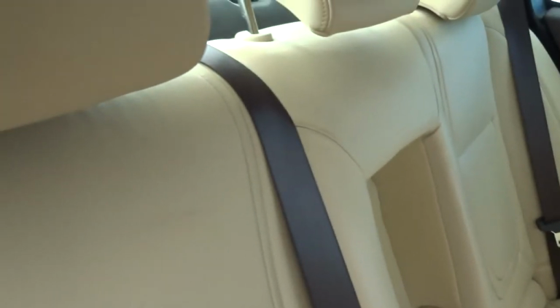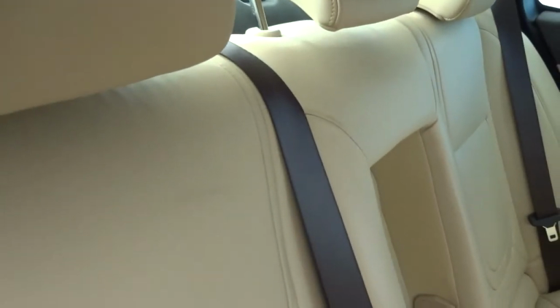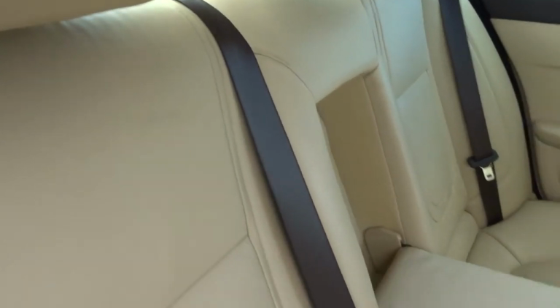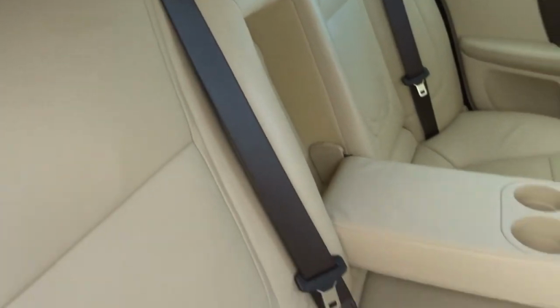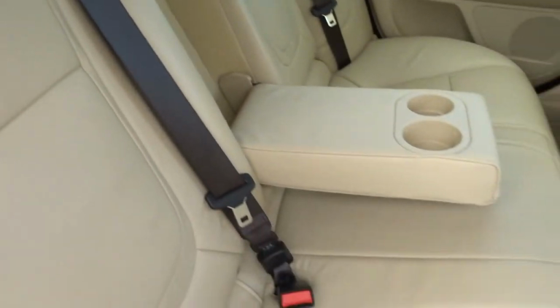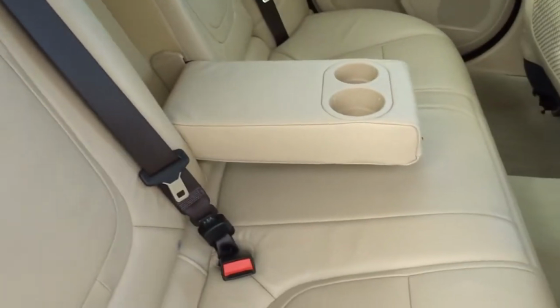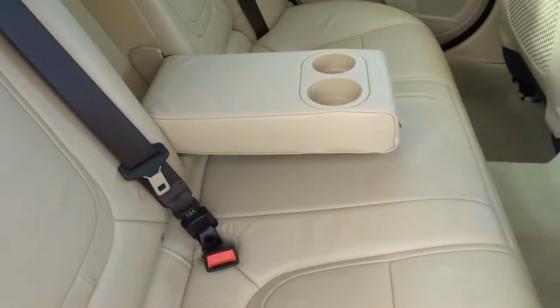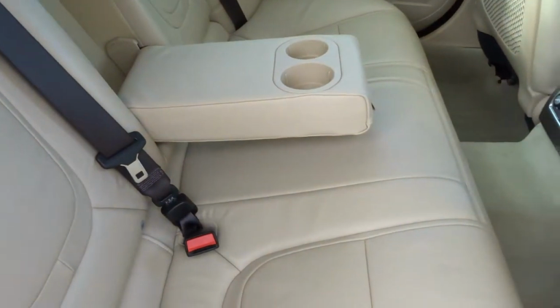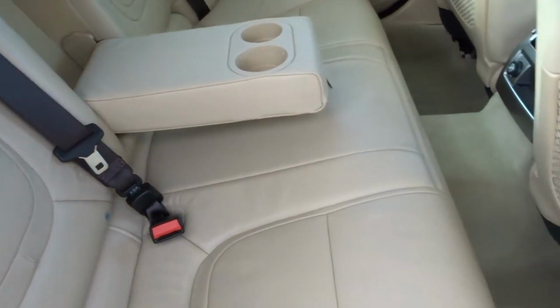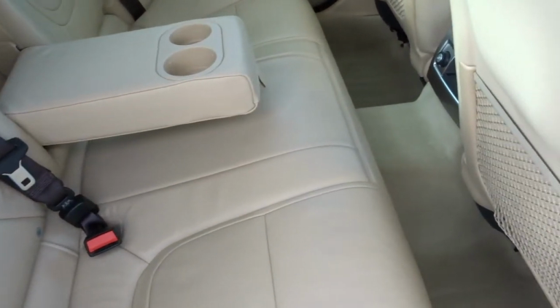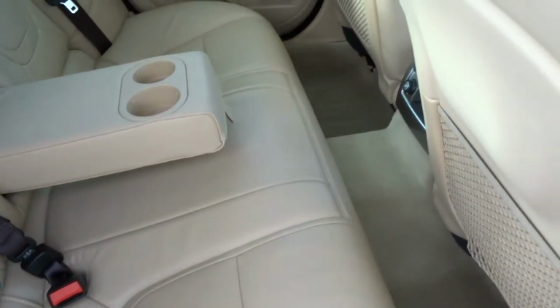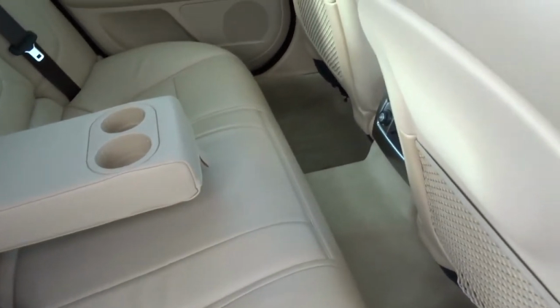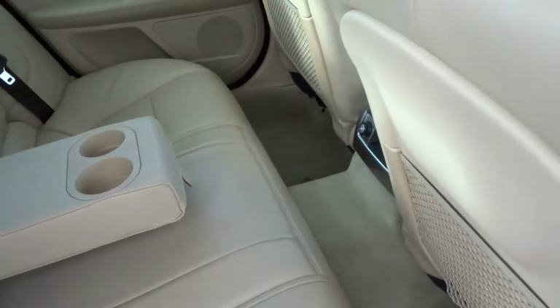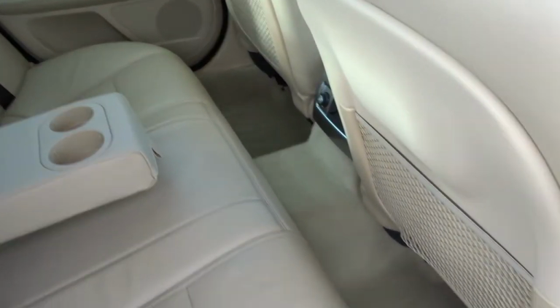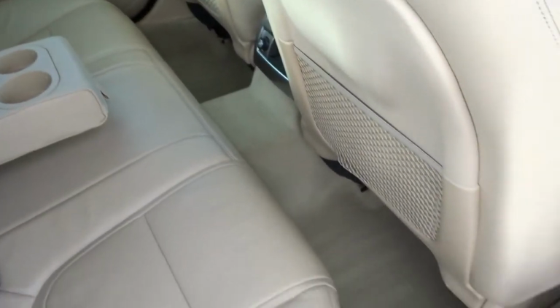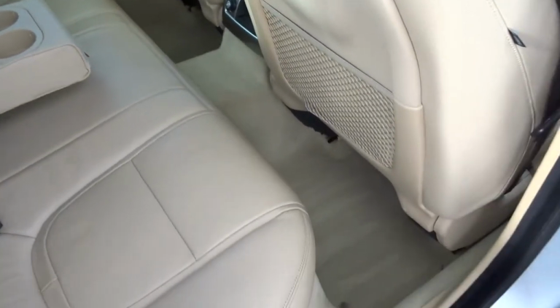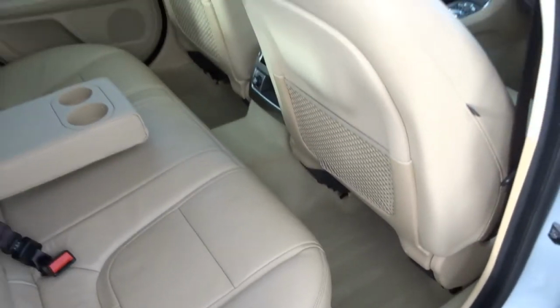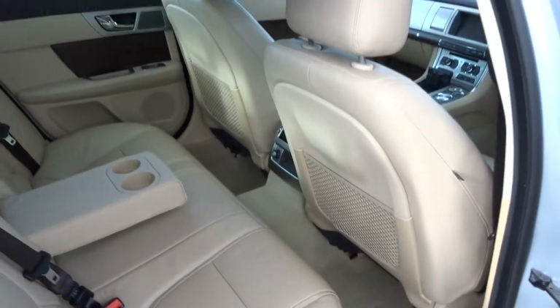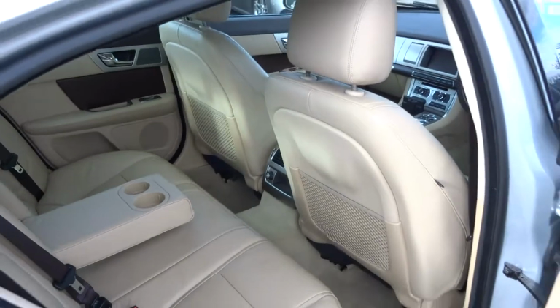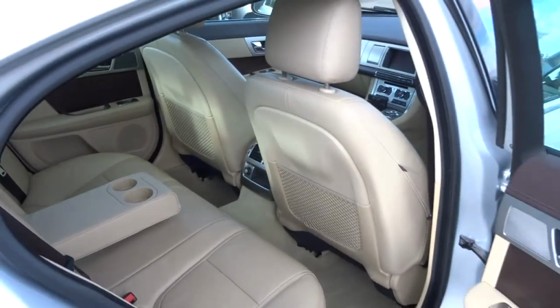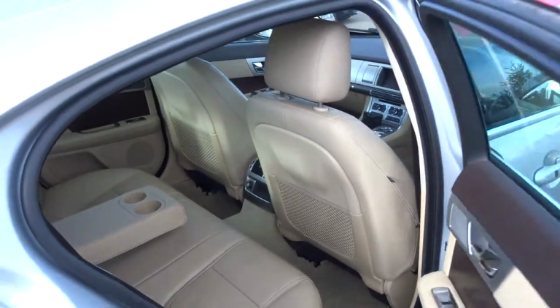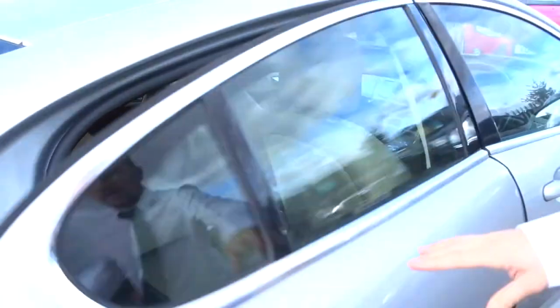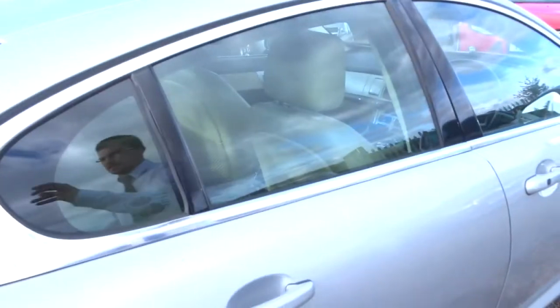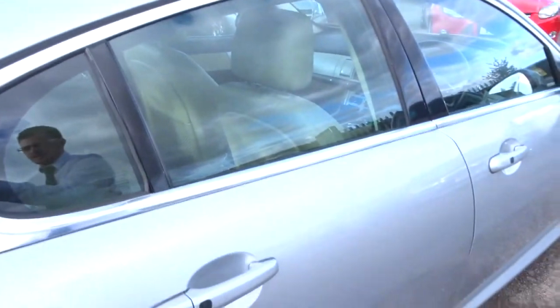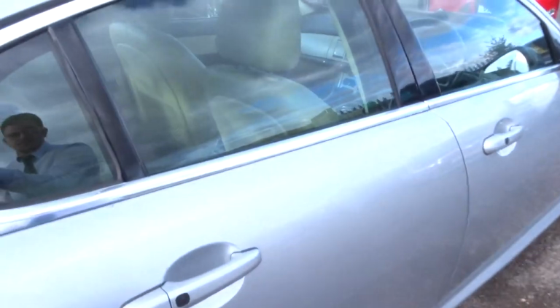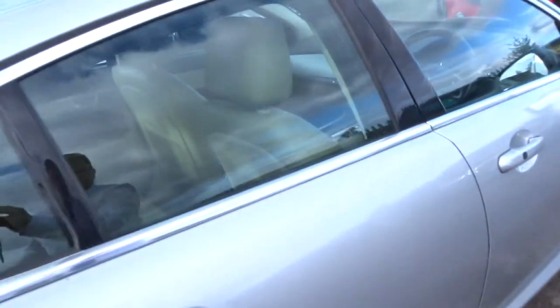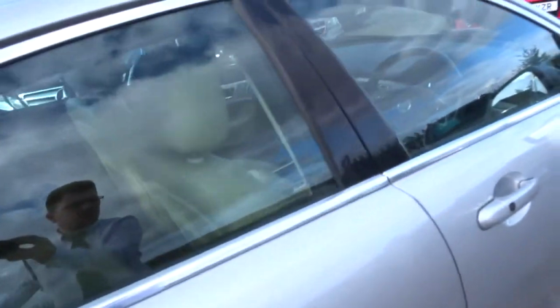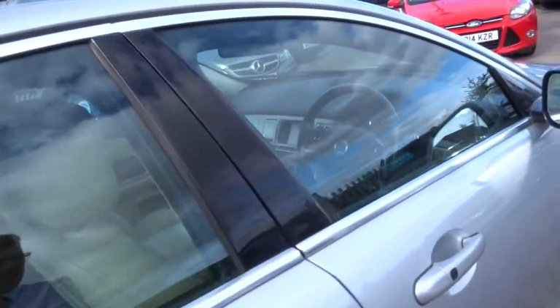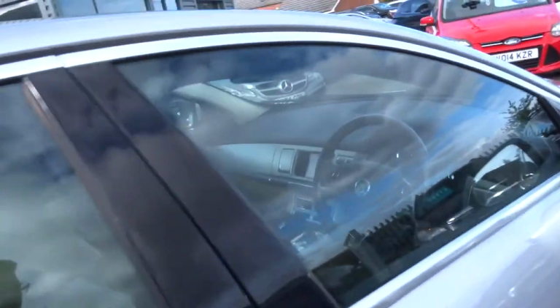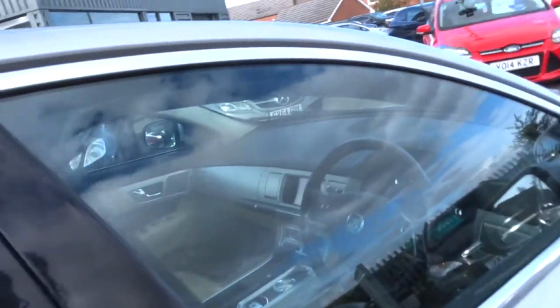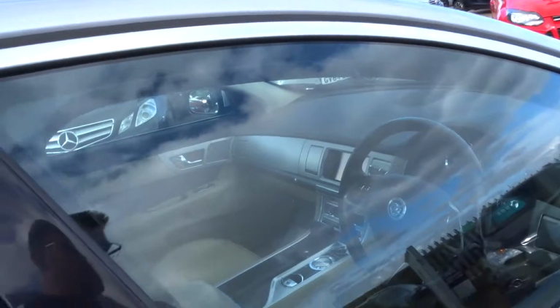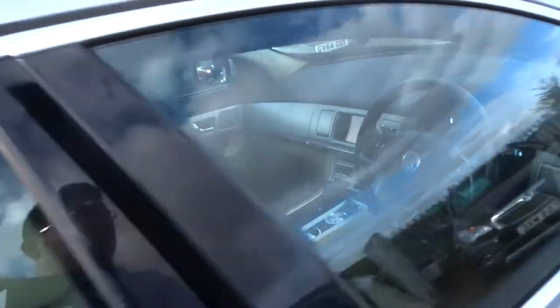The rear also comes with isofix. Passengers get treated to centre armrests with a couple of cup holders. Smells very nice inside the car as well — can't imagine there's been any smokers or pets around.